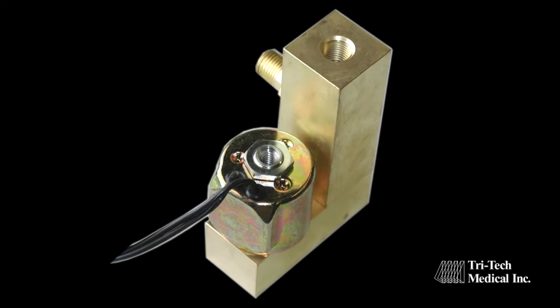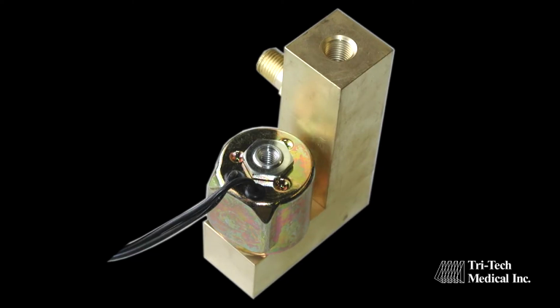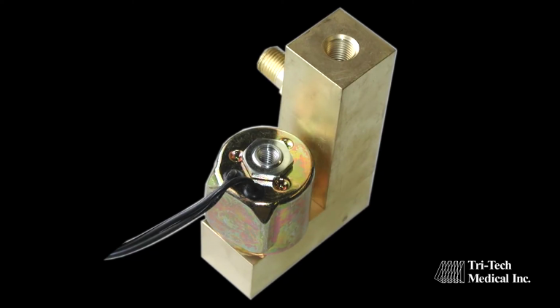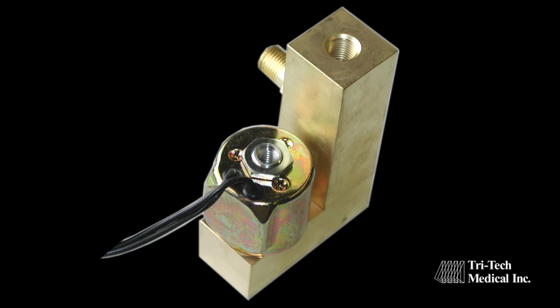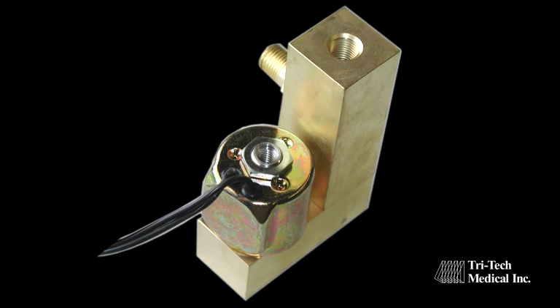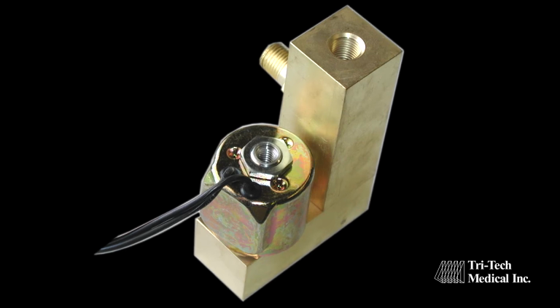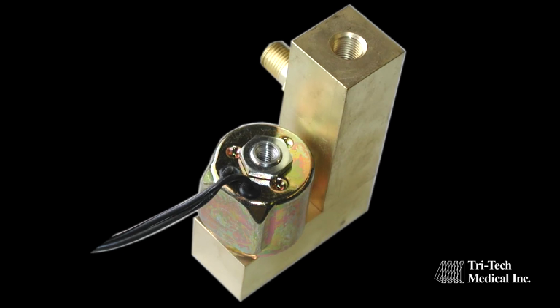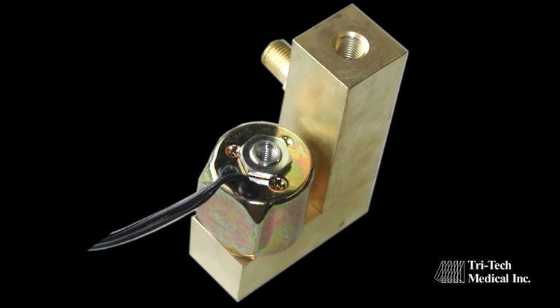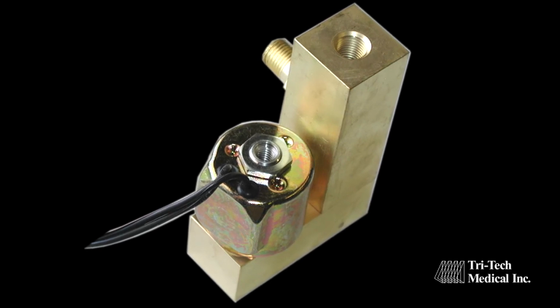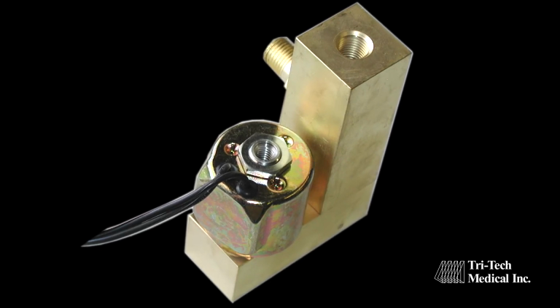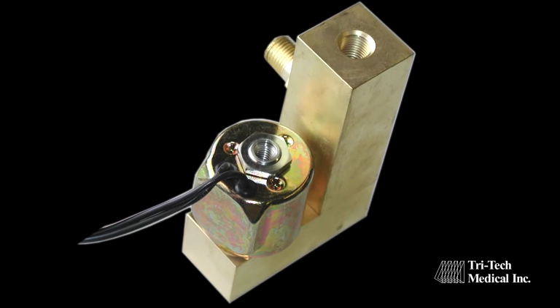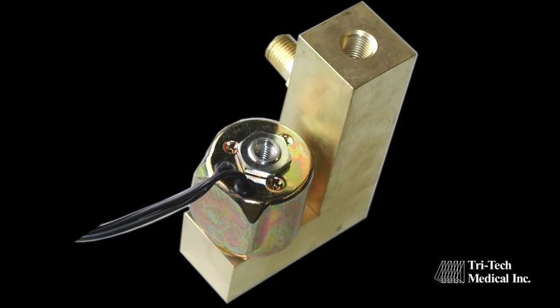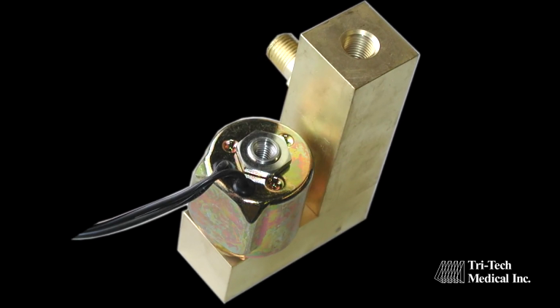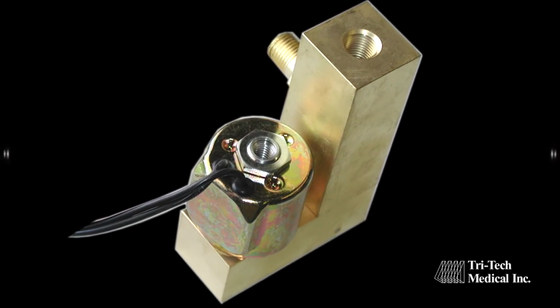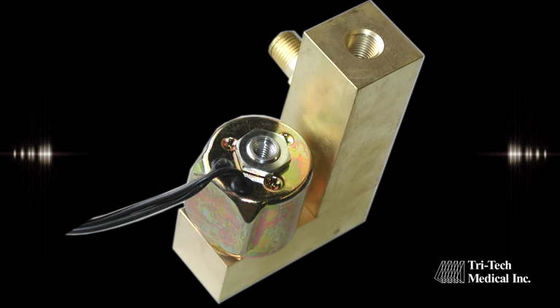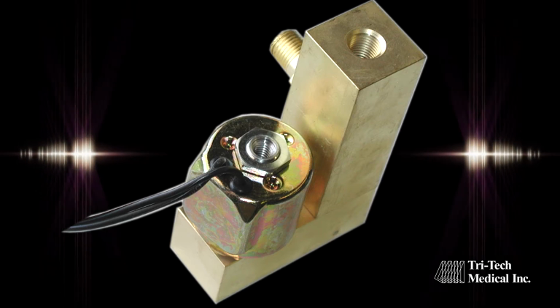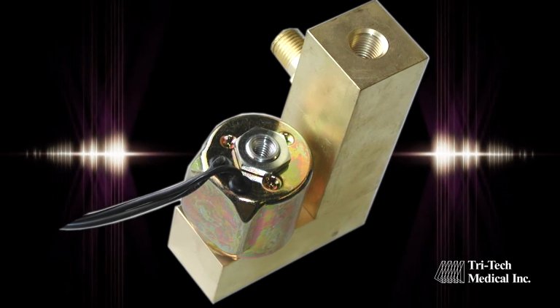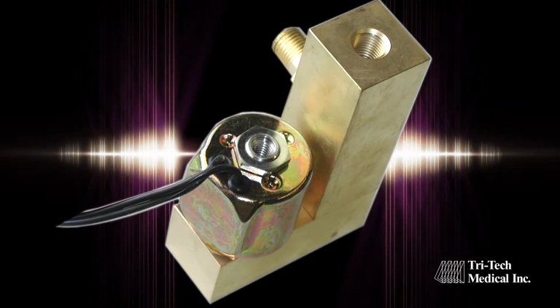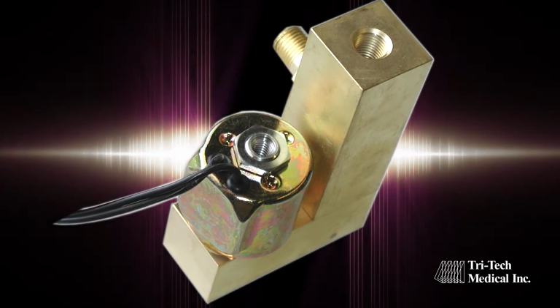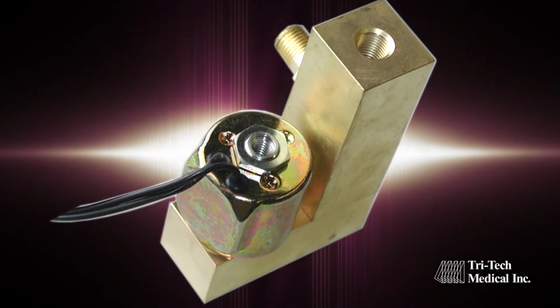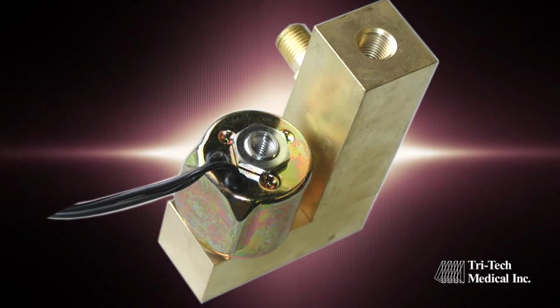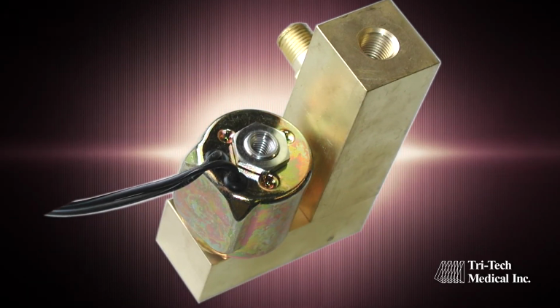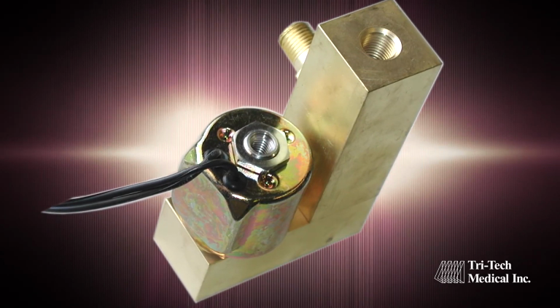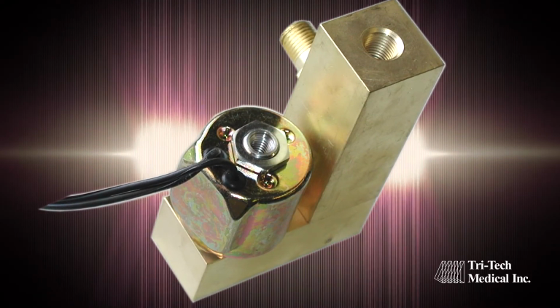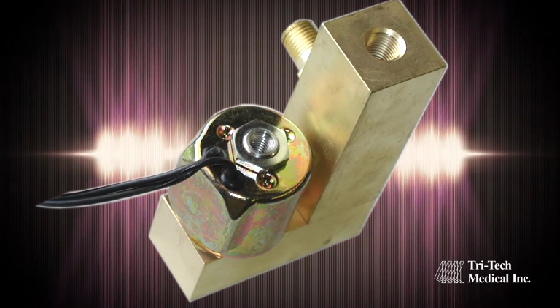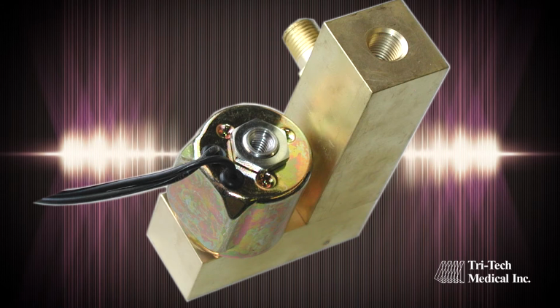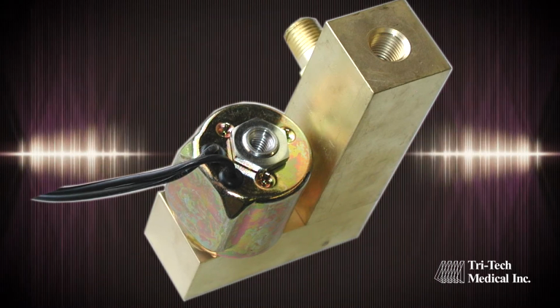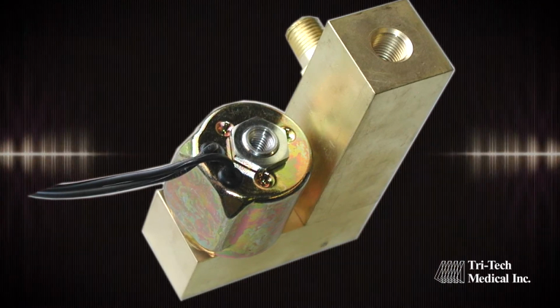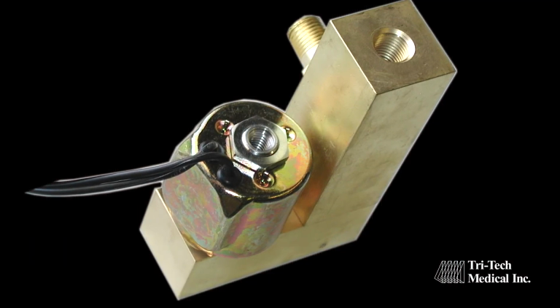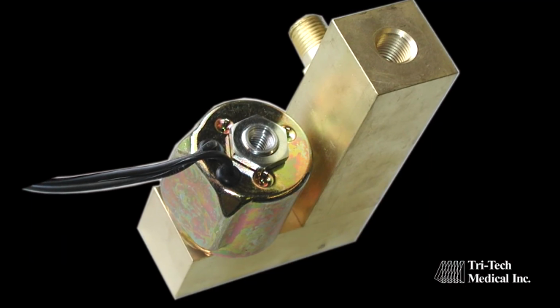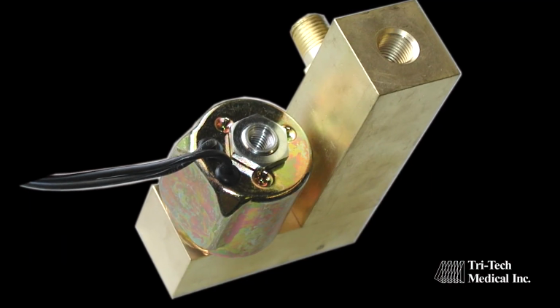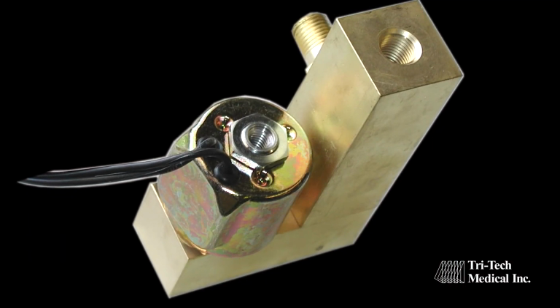Our exclusive 400 PSIG pressure differential rated solenoid valve has been tested at over 10,000 cycles and provides improved safety and reliability over competitors' 150 PSIG rated solenoids.